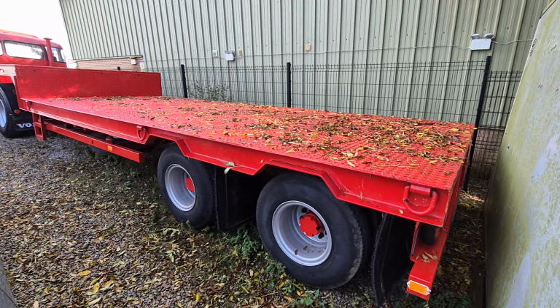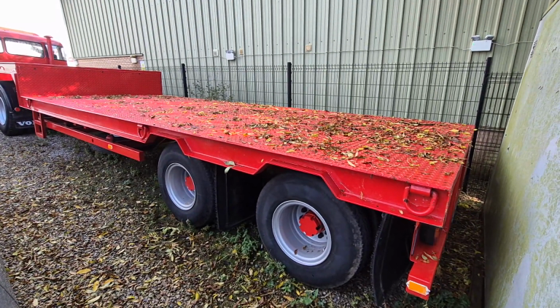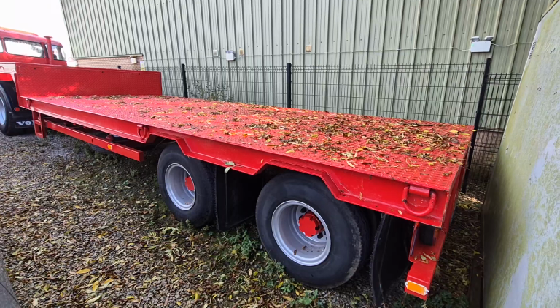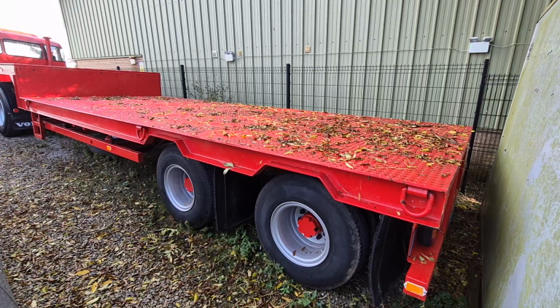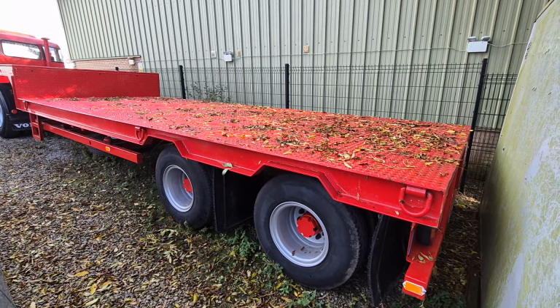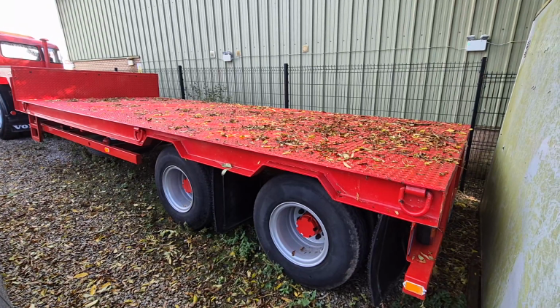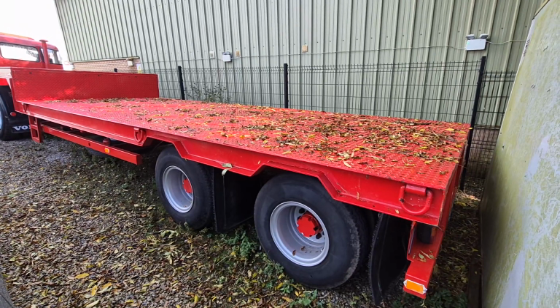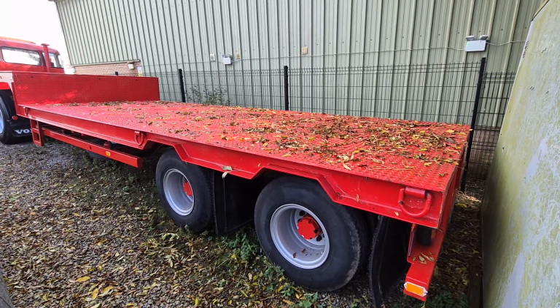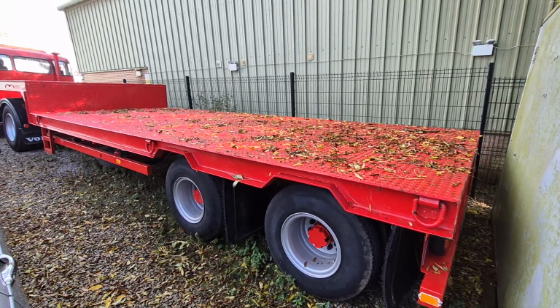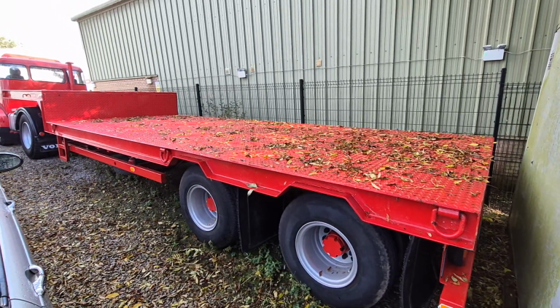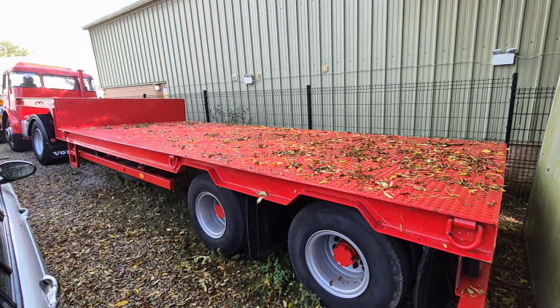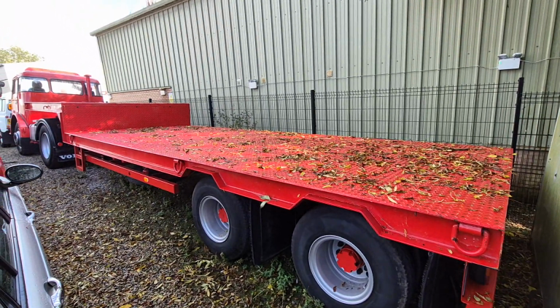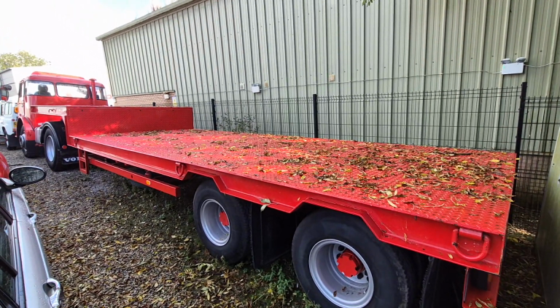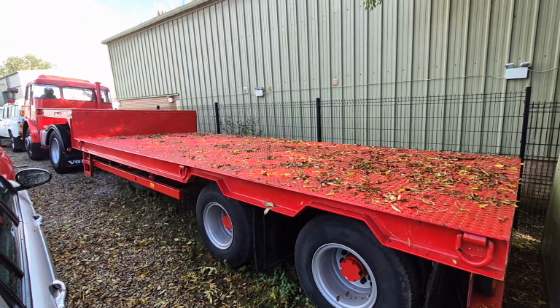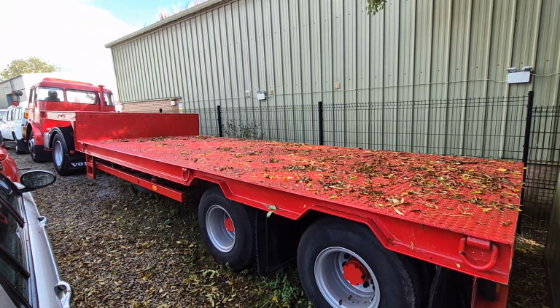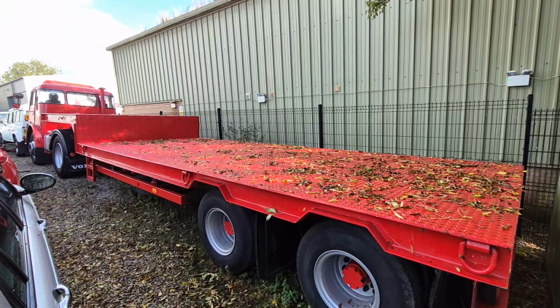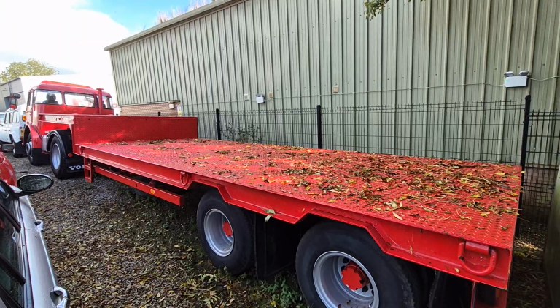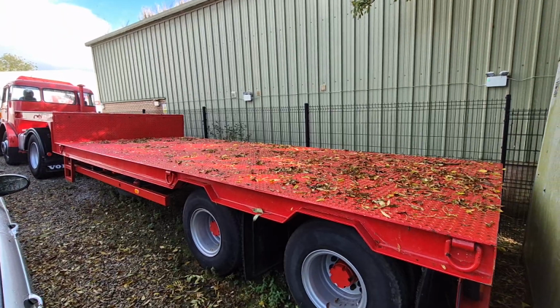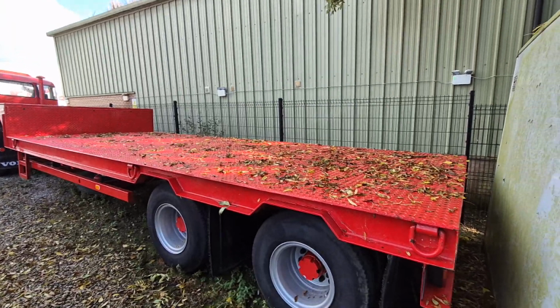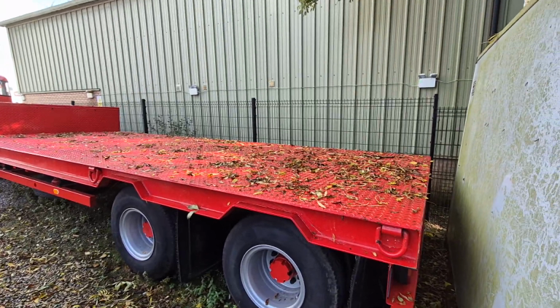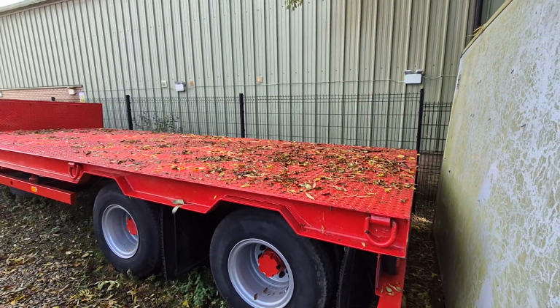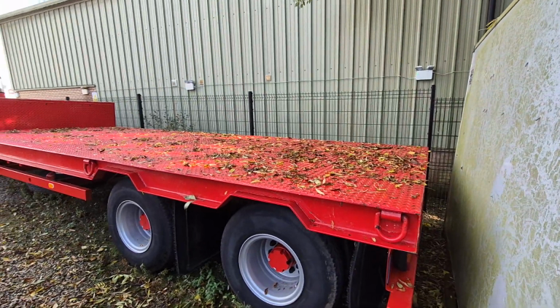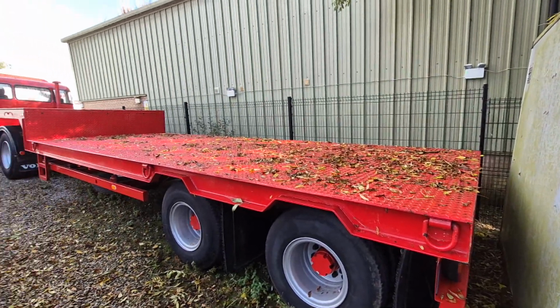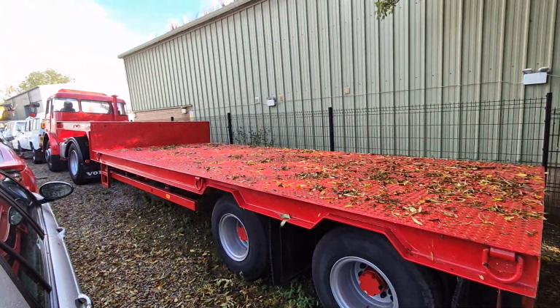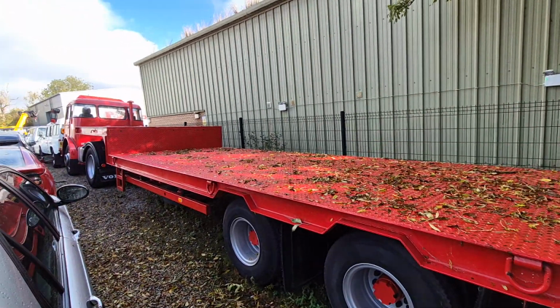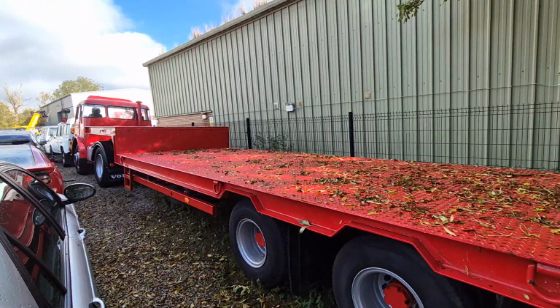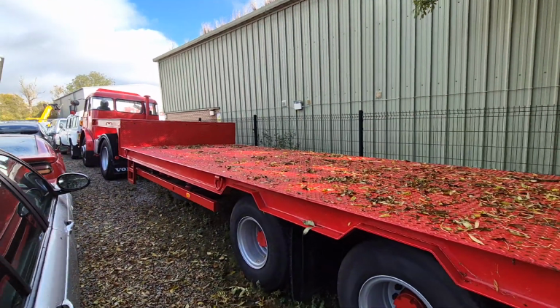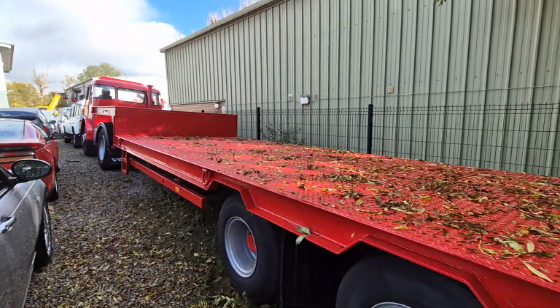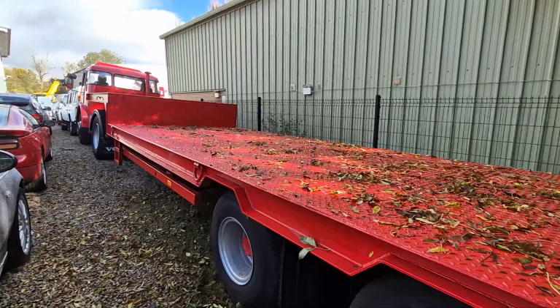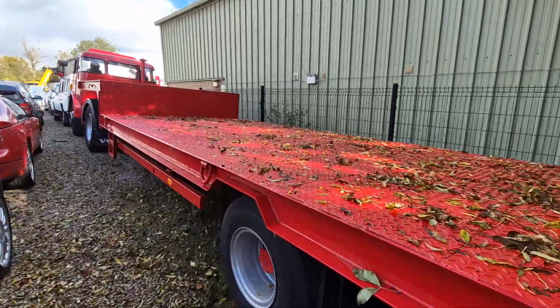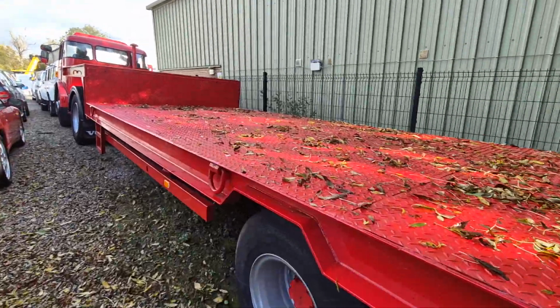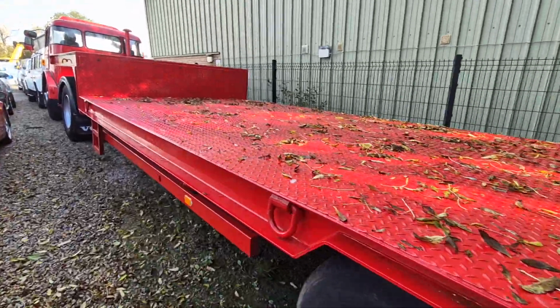Lovely, so there she is - eight tonne apiece on the axles, I think that's what it said. It fits nicely behind the Volvo, doesn't it - correct period little trailer and all the rest of it.